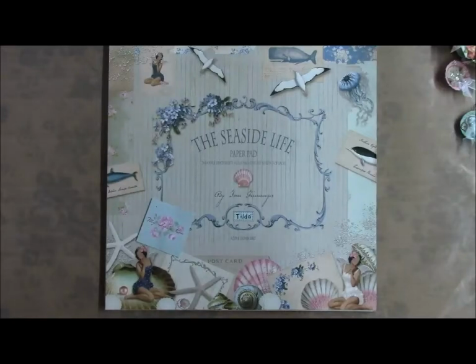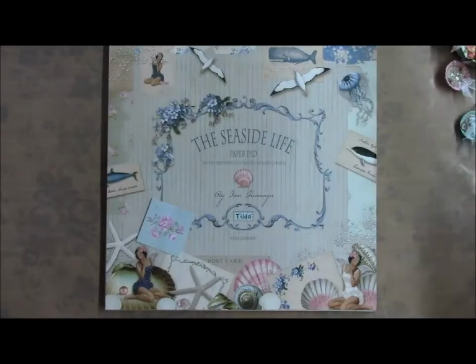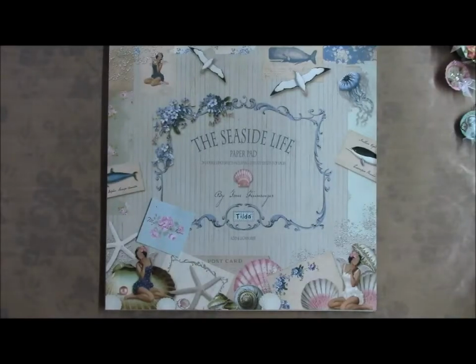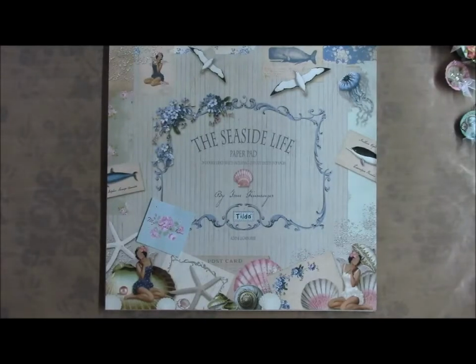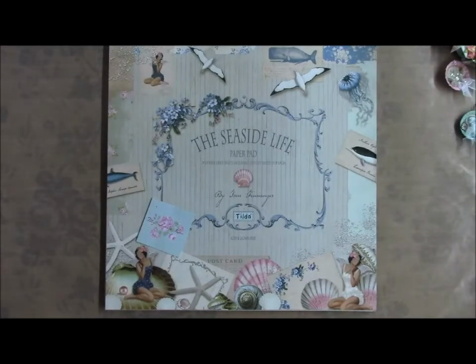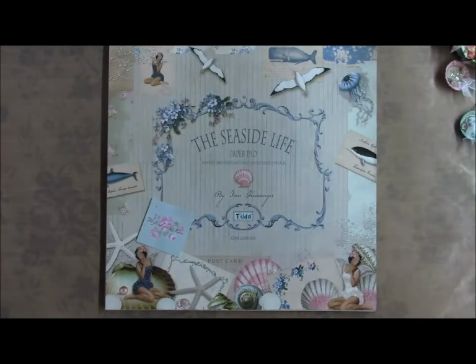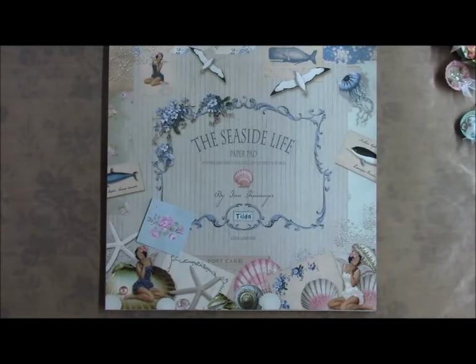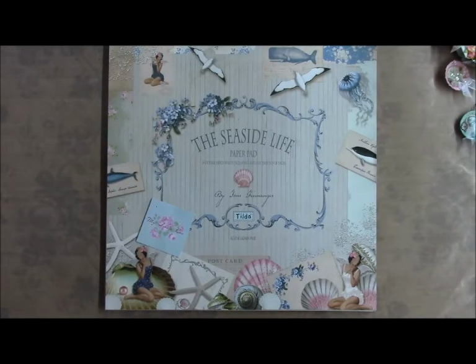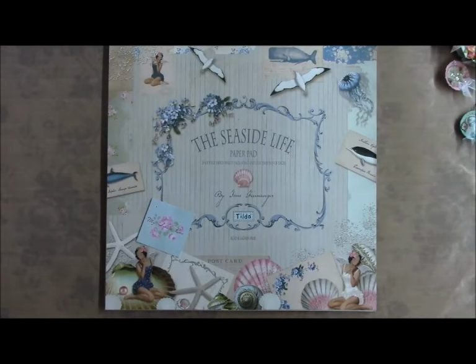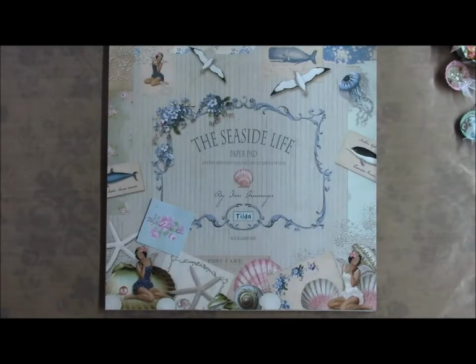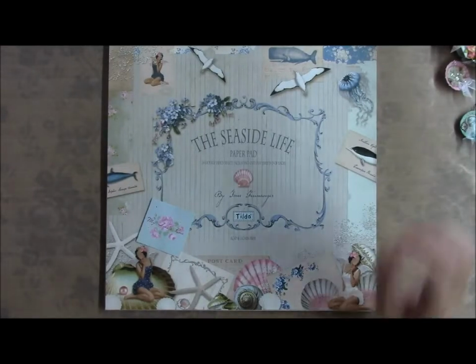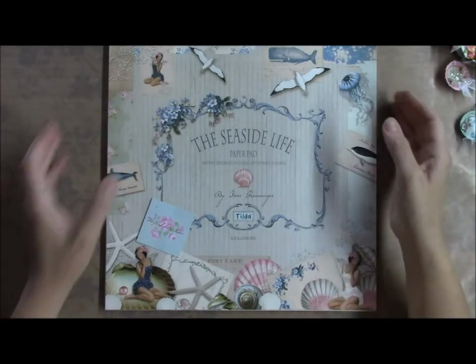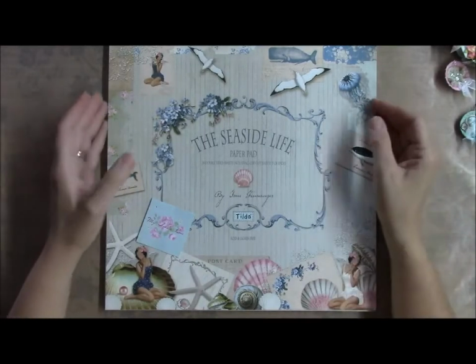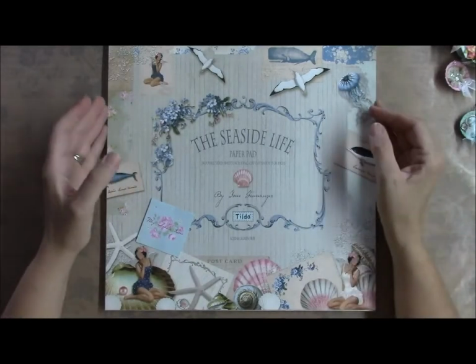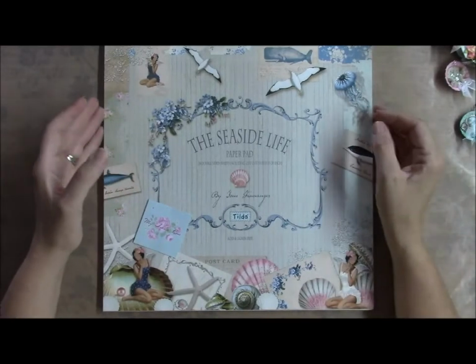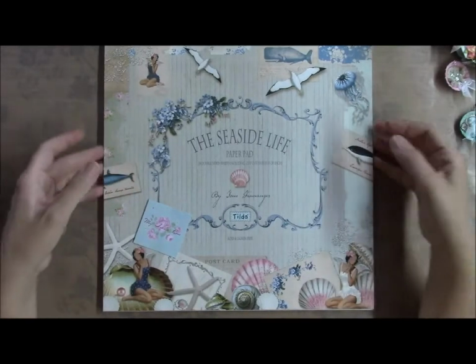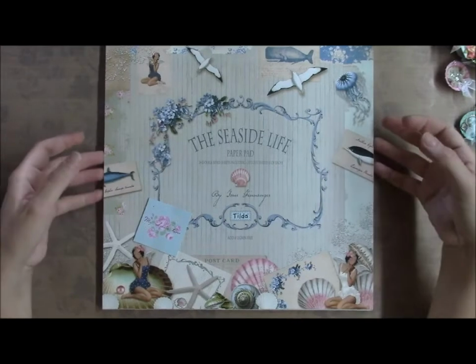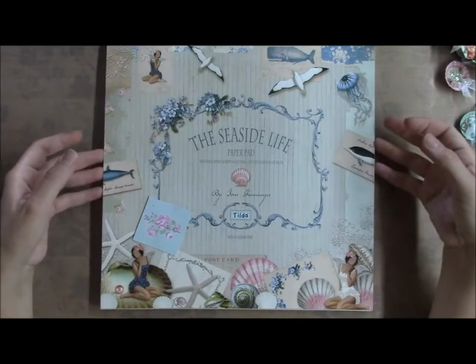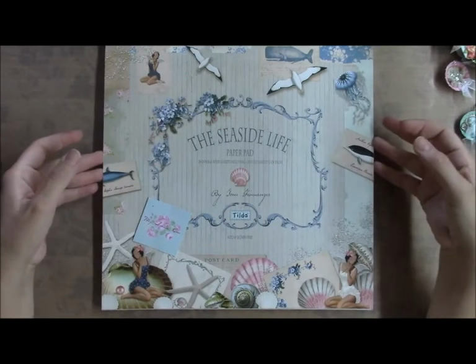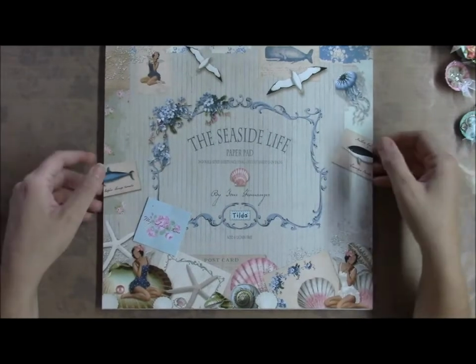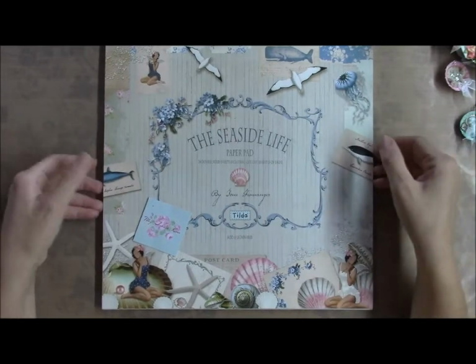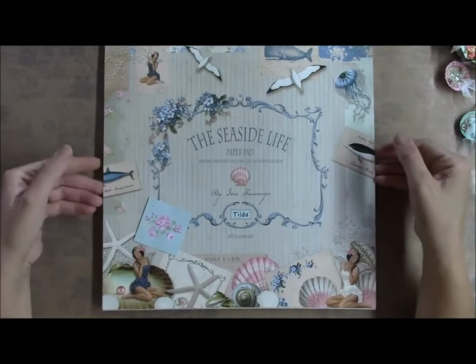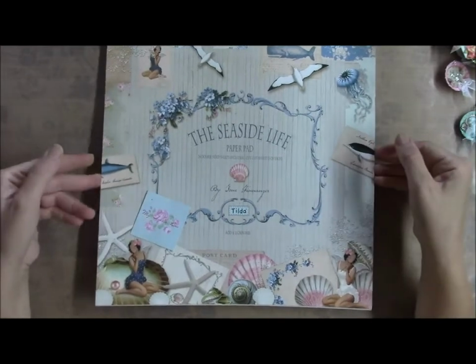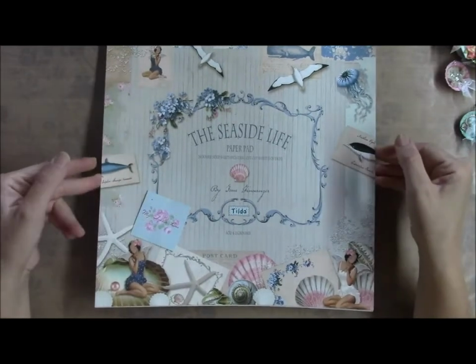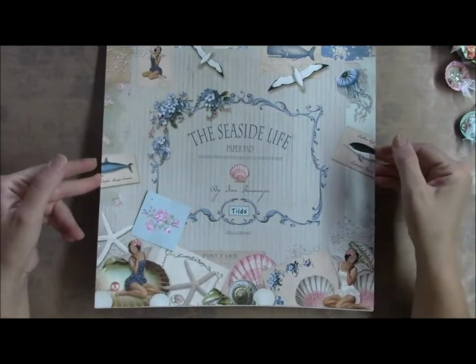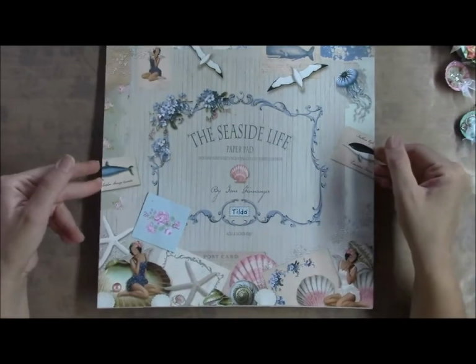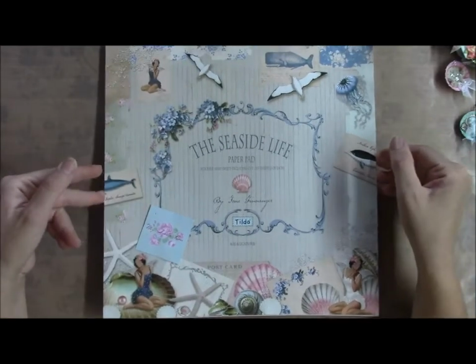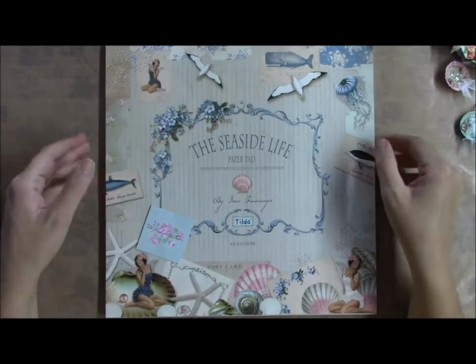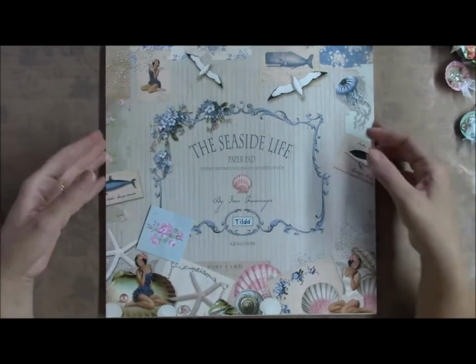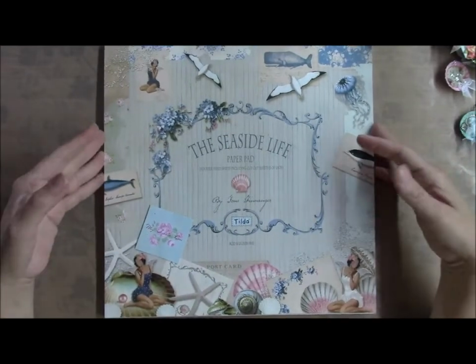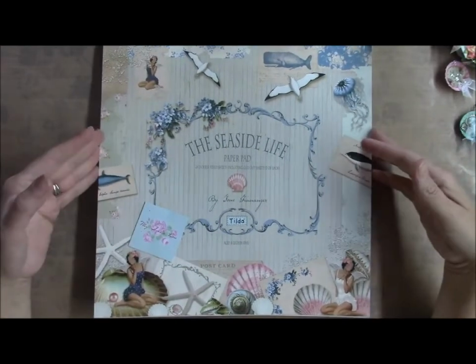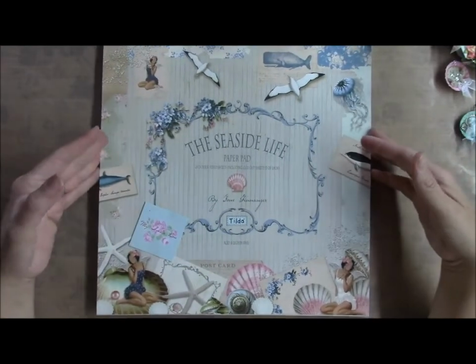Hi everyone, it's Bridgette with Bezotra Designs. I just wanted to share with you my latest project. I was in a bottle cap swap and I just wanted to show you what I made.